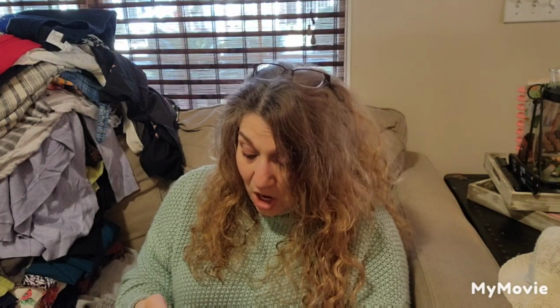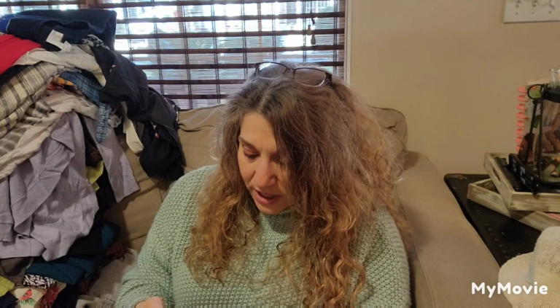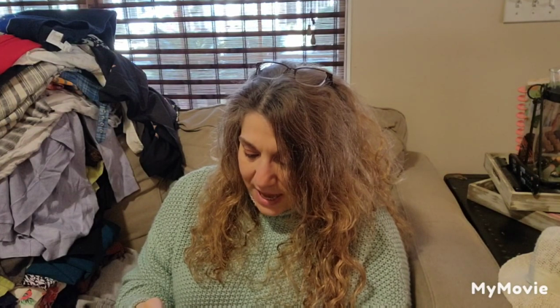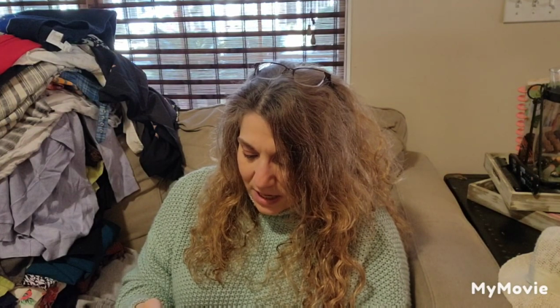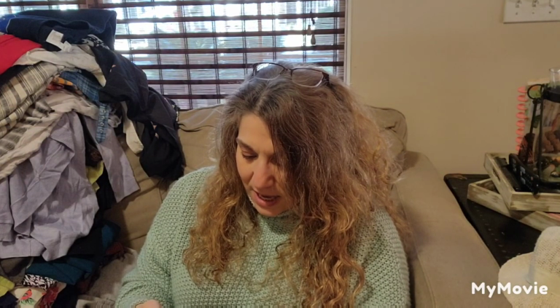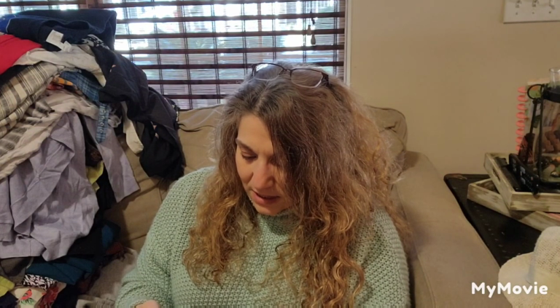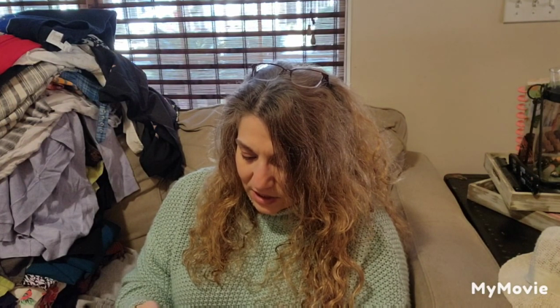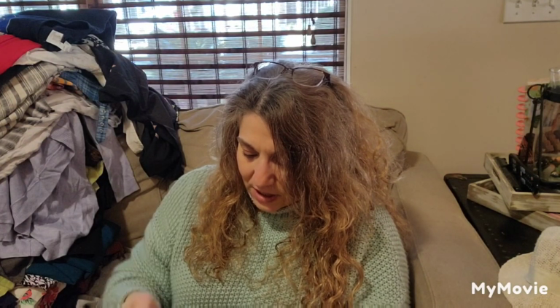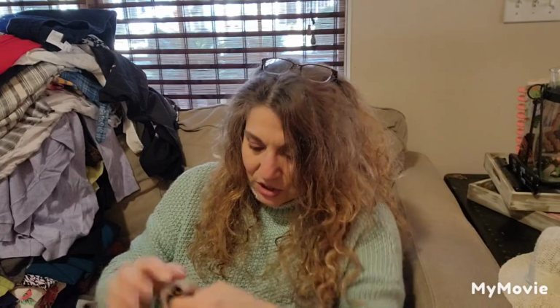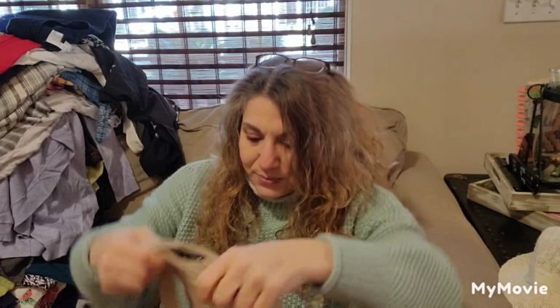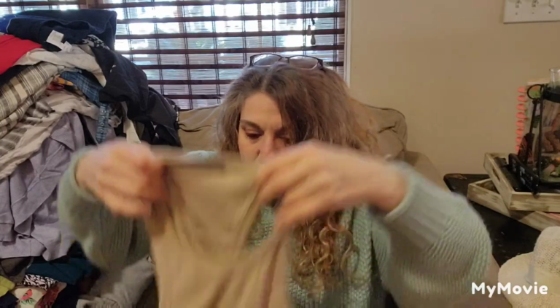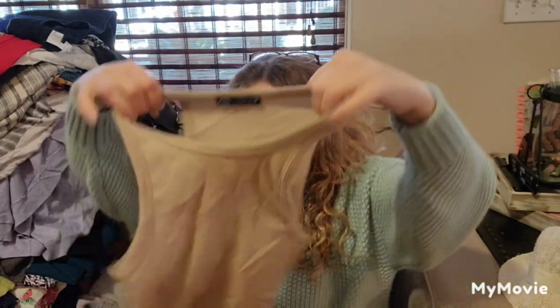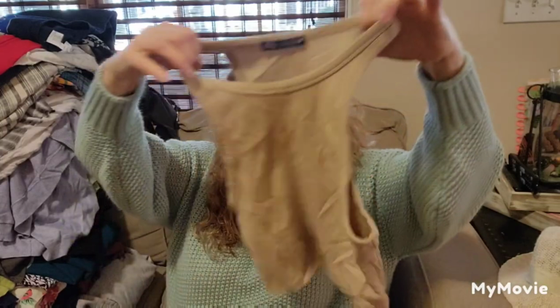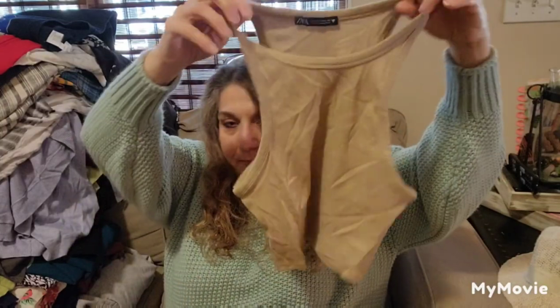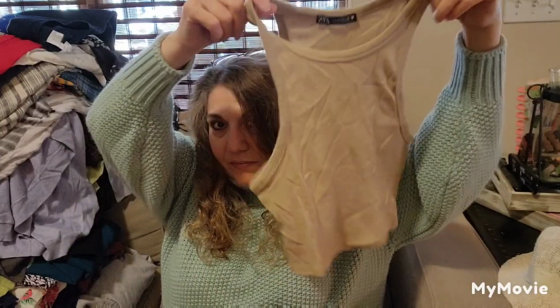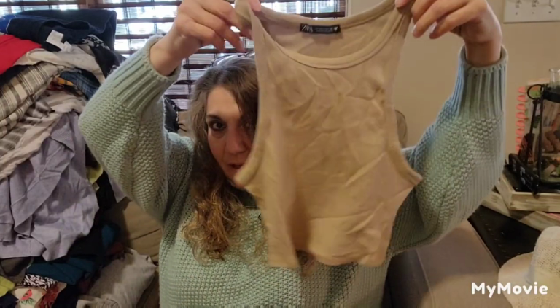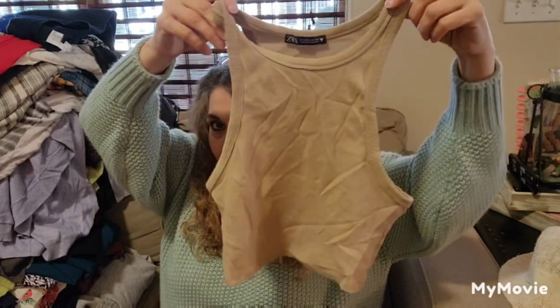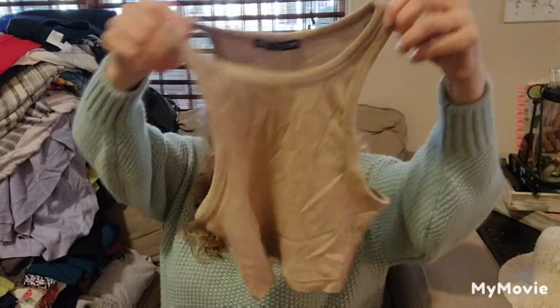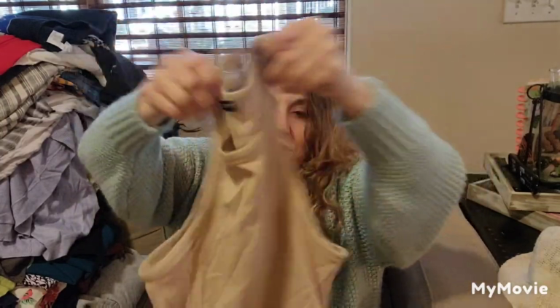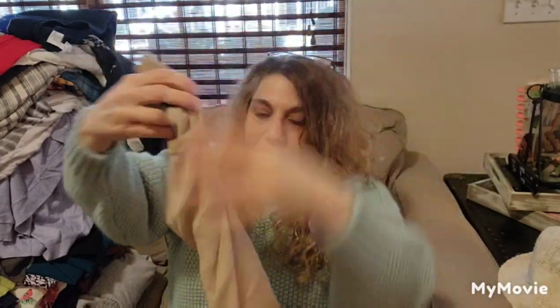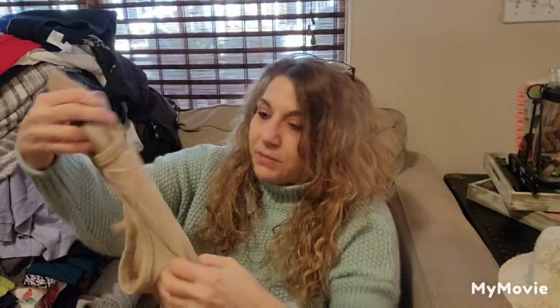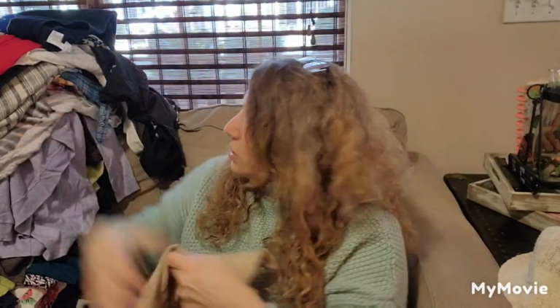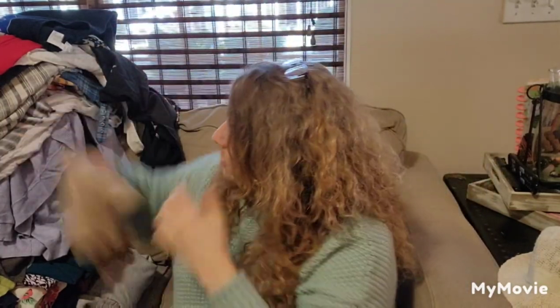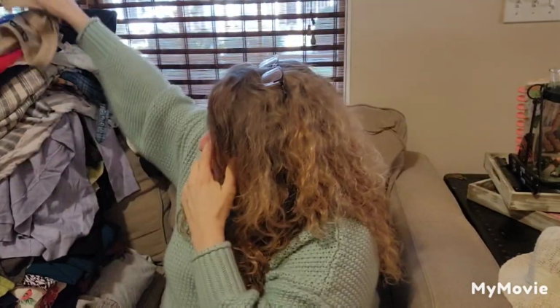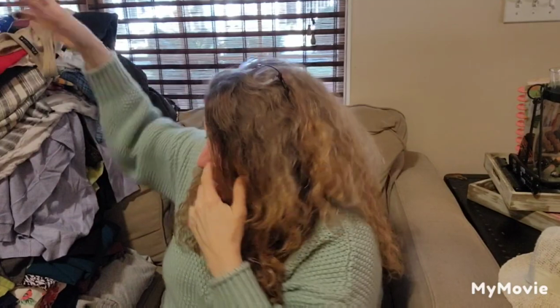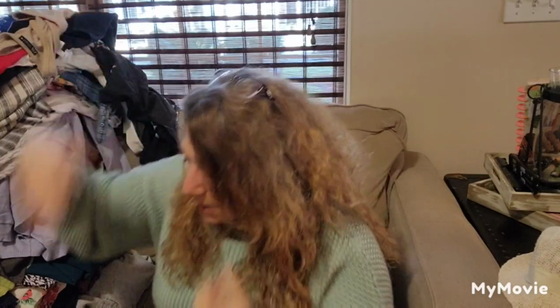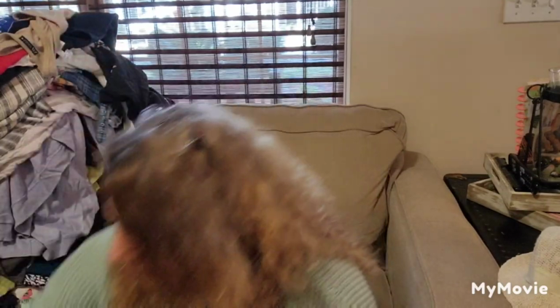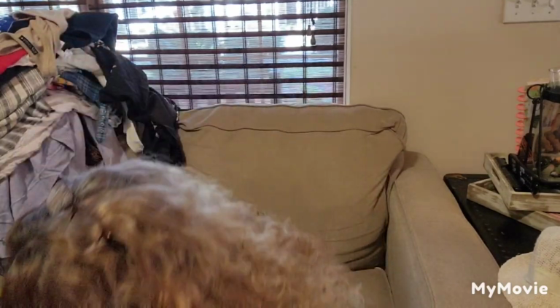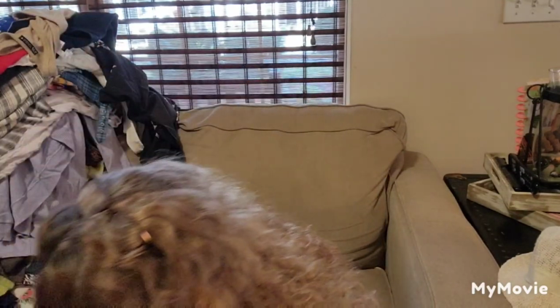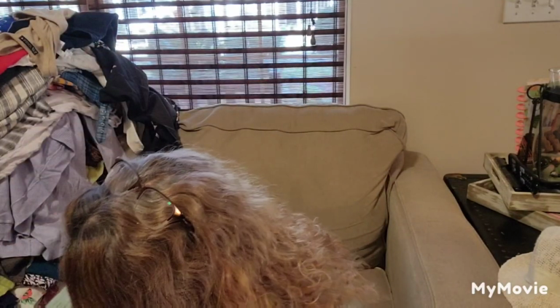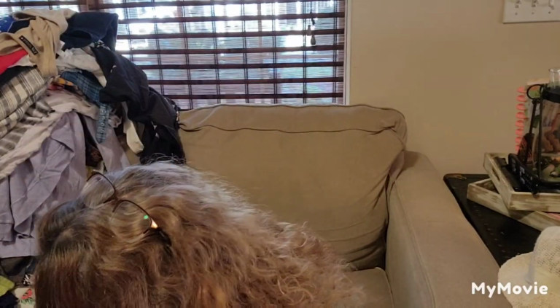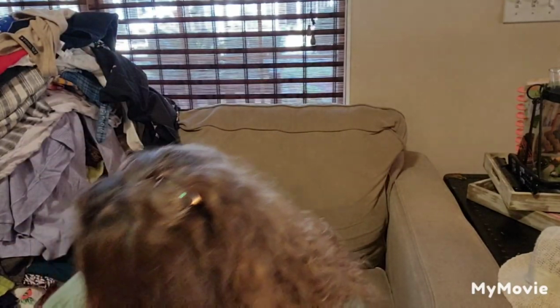Zara again, and this is a size medium crop top. I don't think this would fit my daughter — she's like an extra small. She would have grabbed it for sure.